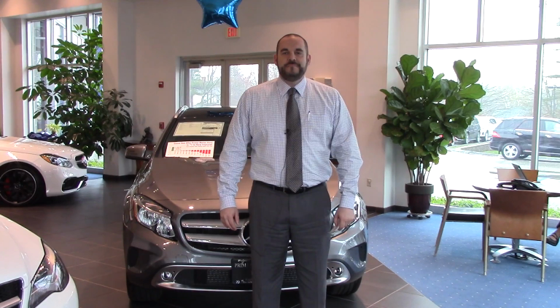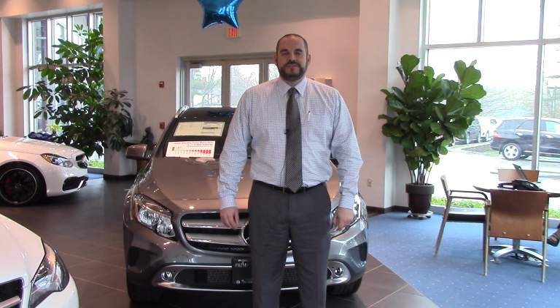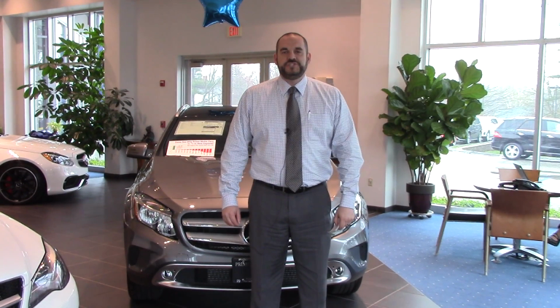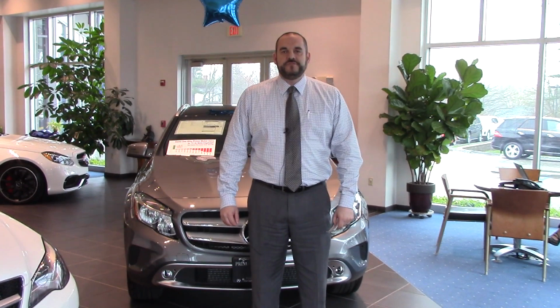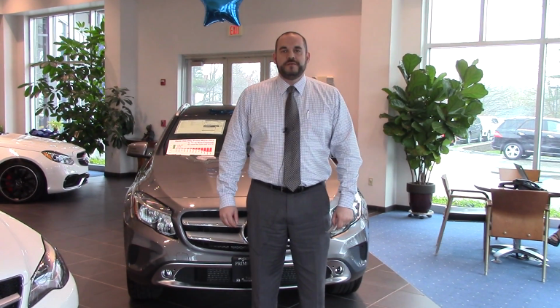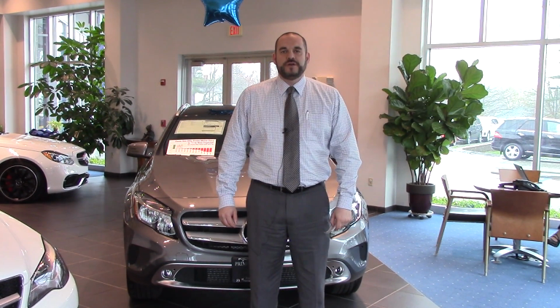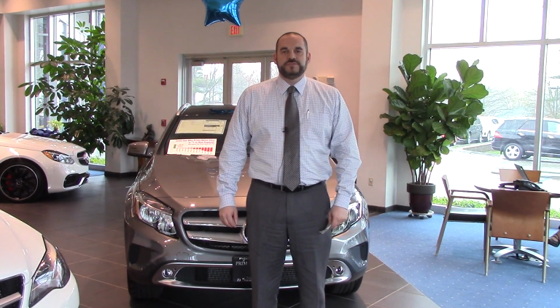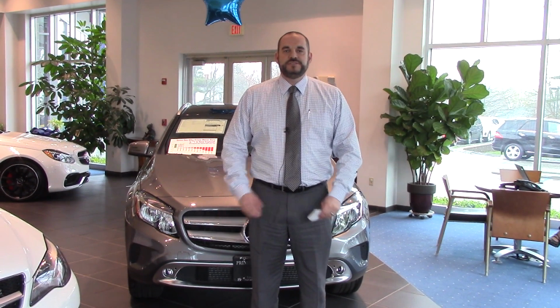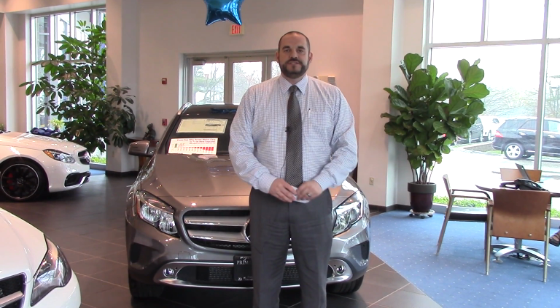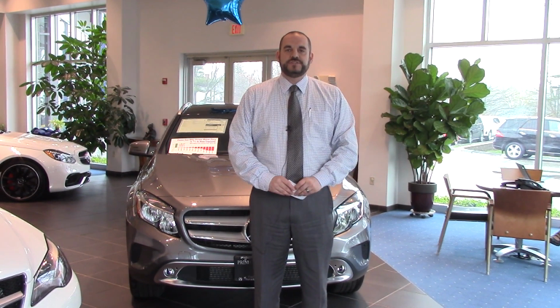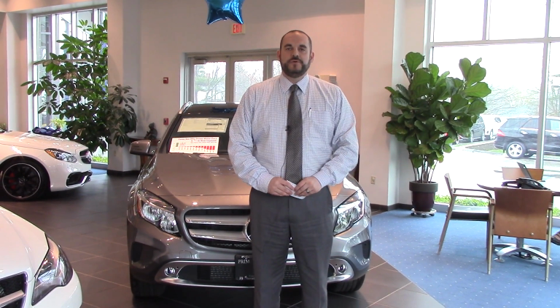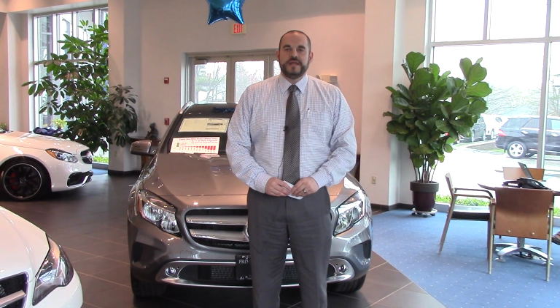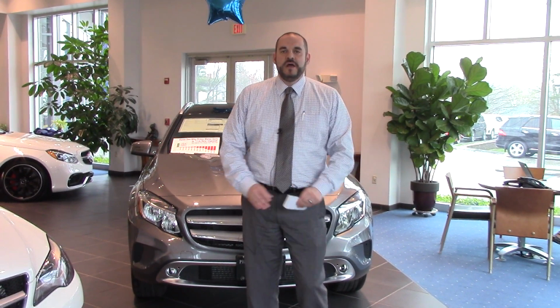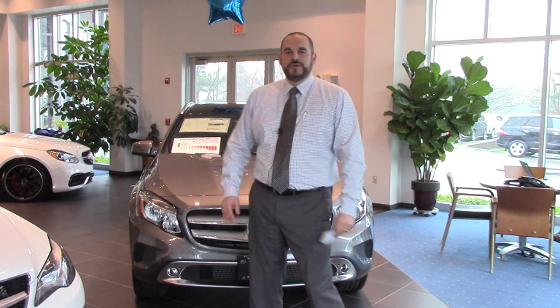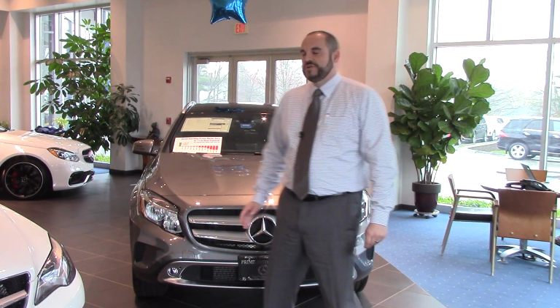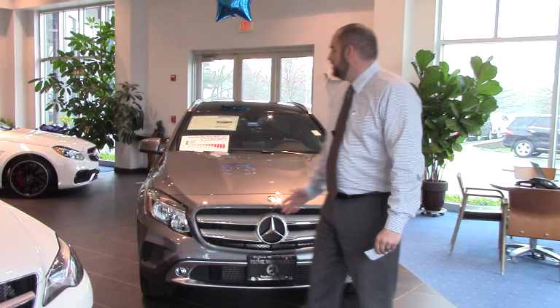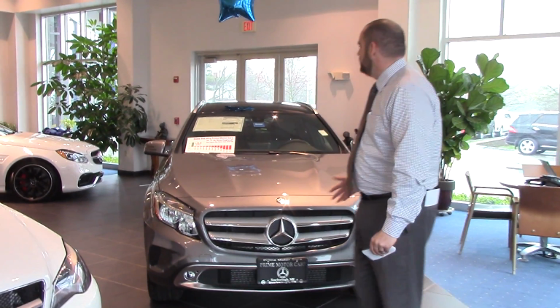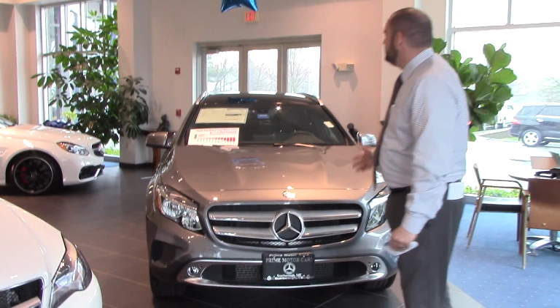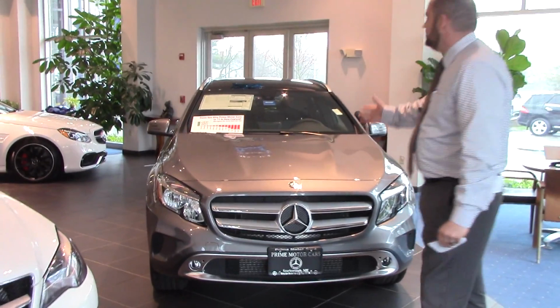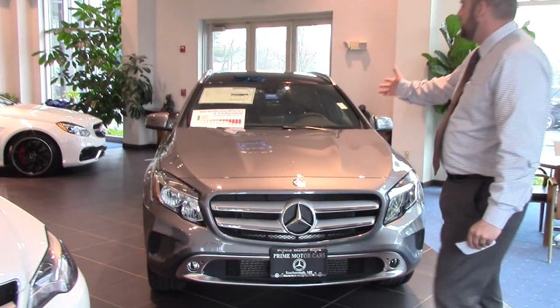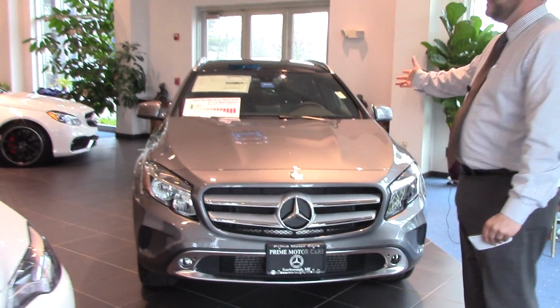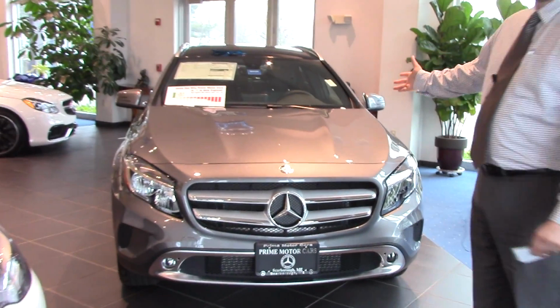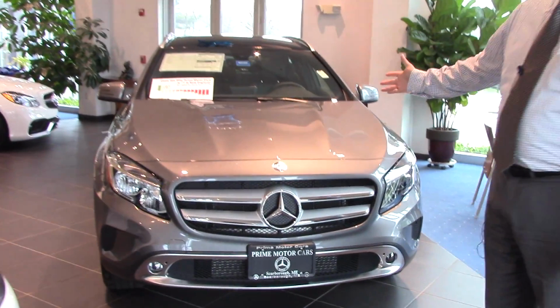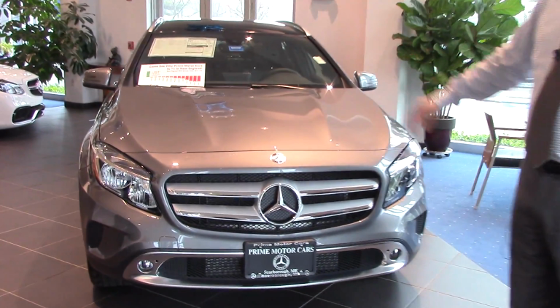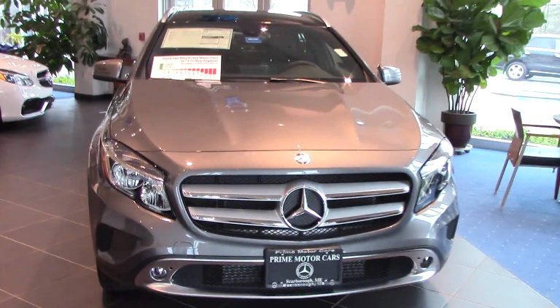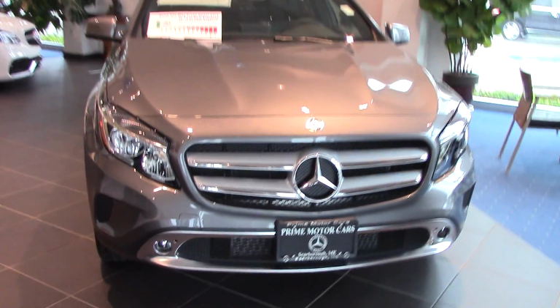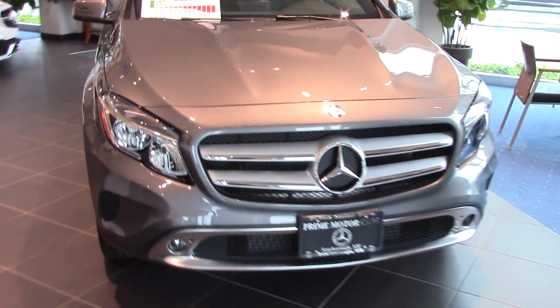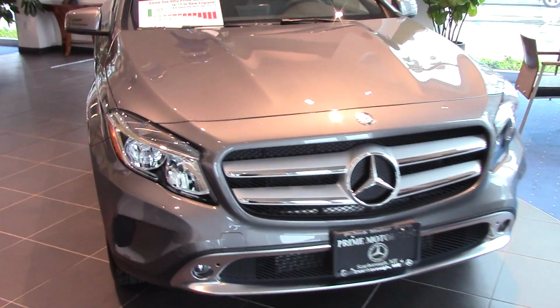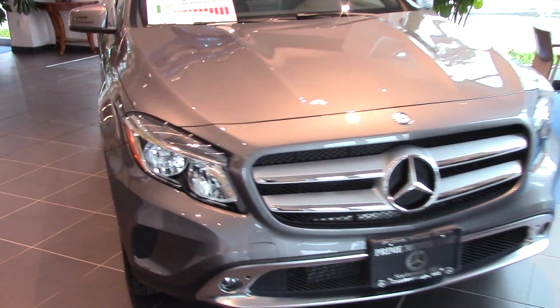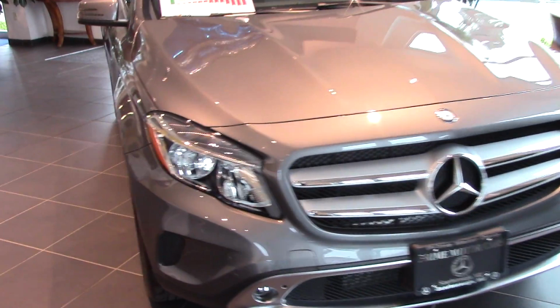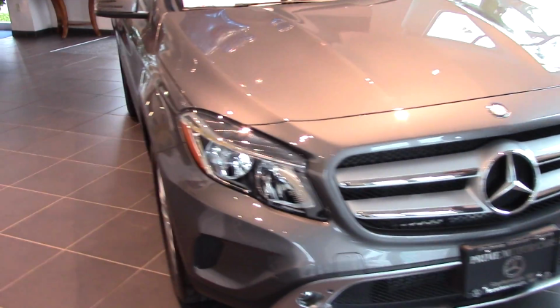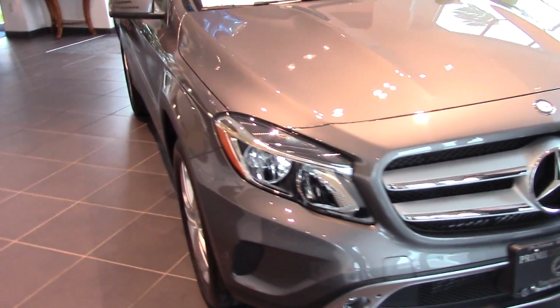Hi, Matt. This is Jerry from Prime Motor Cars Mercedes-Benz here in Scarborough, Maine. I want to shoot a quick video of the GLA 250 4MATIC for you. I know you sent in a lead this morning.